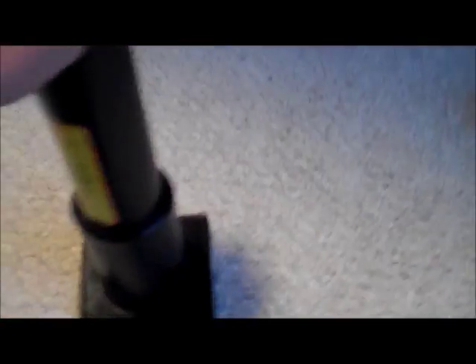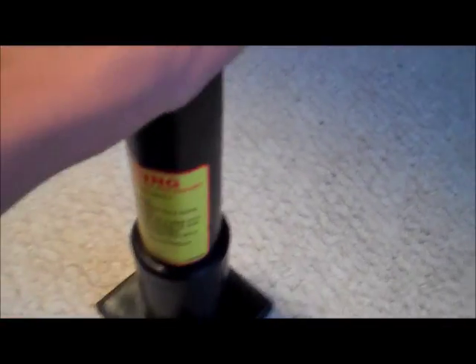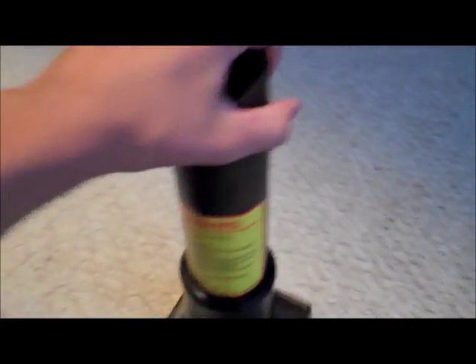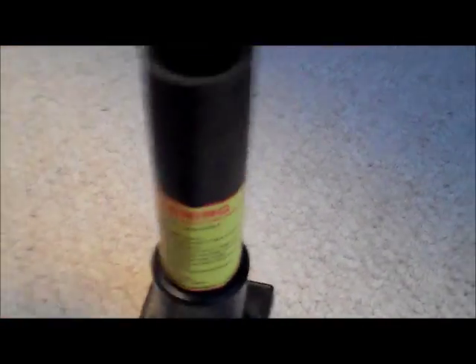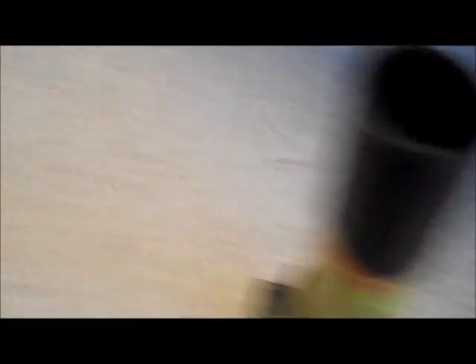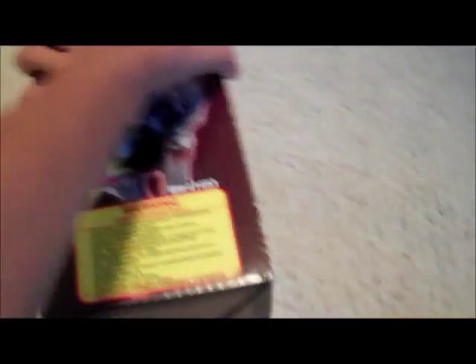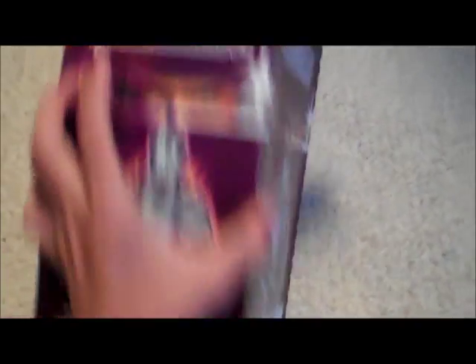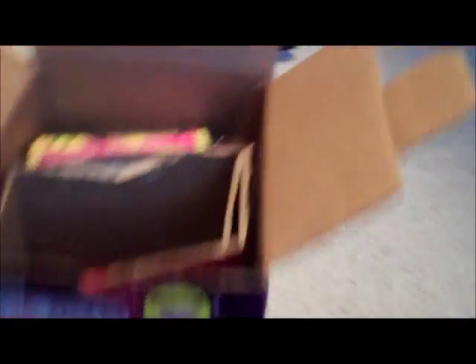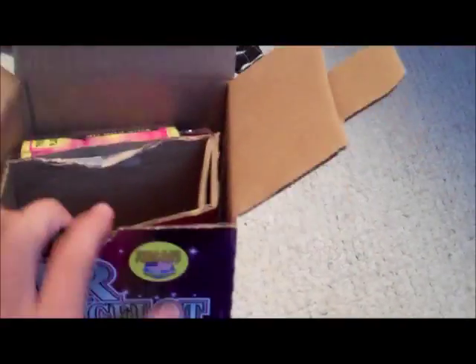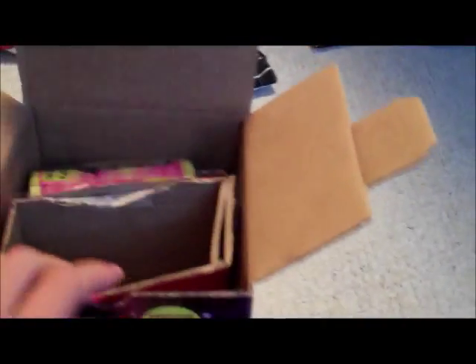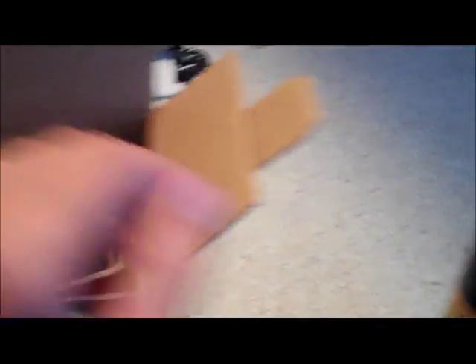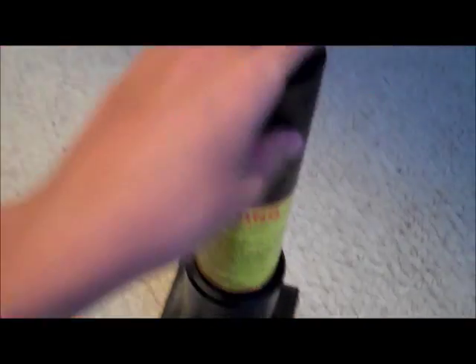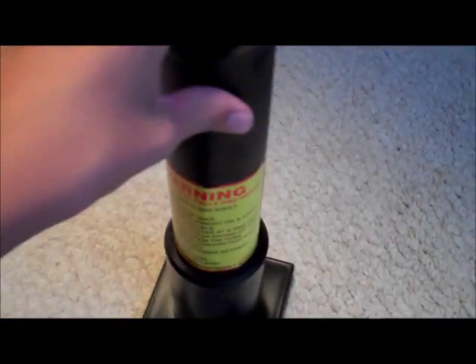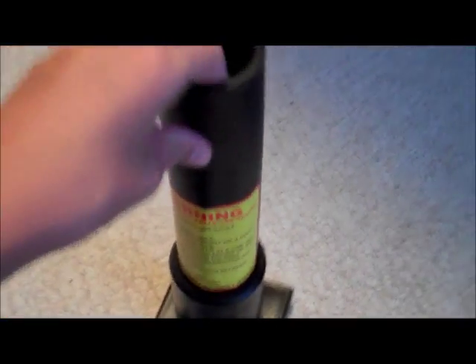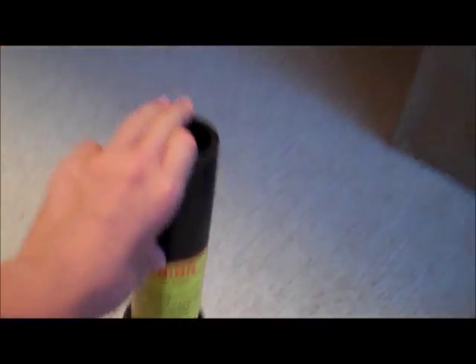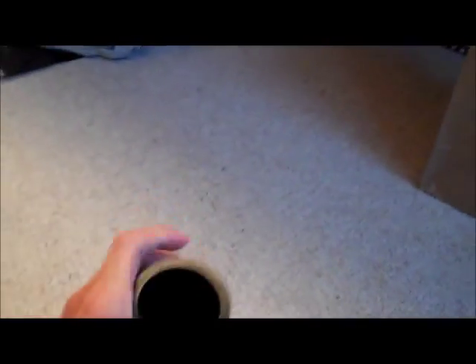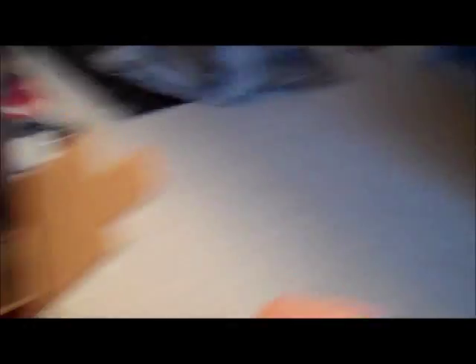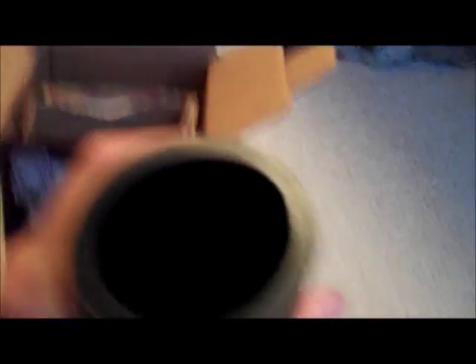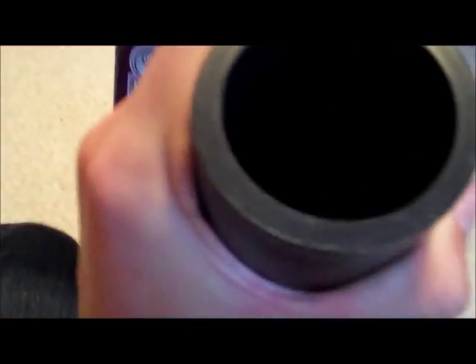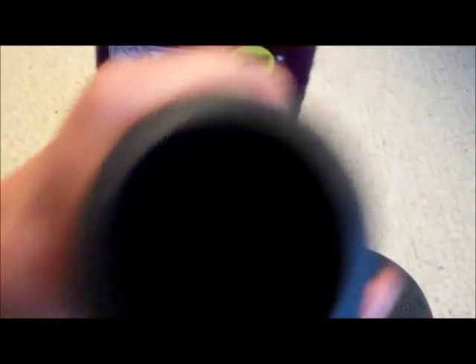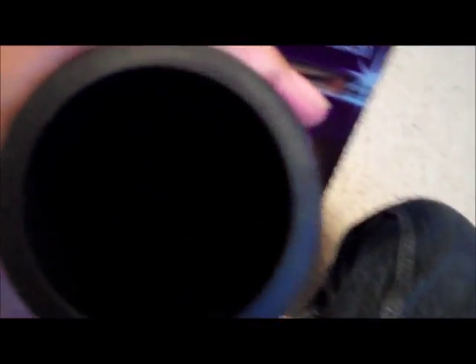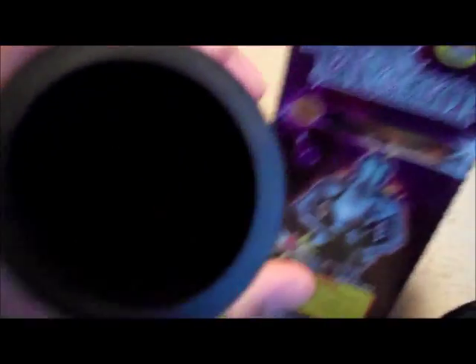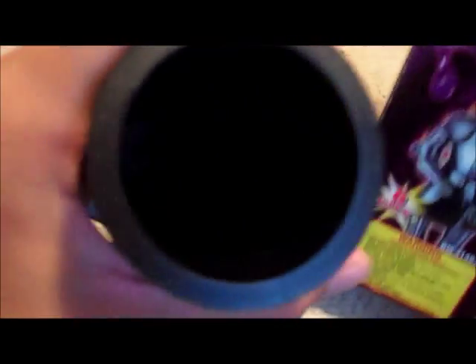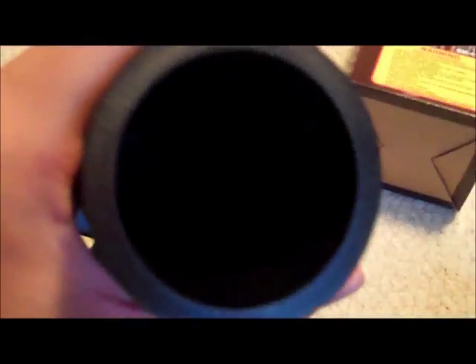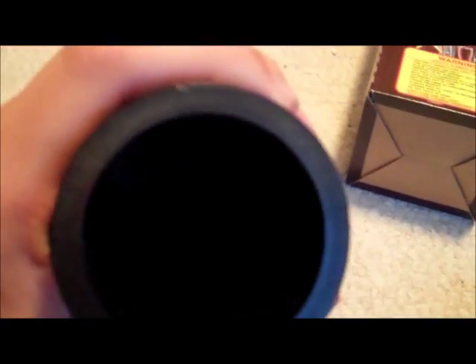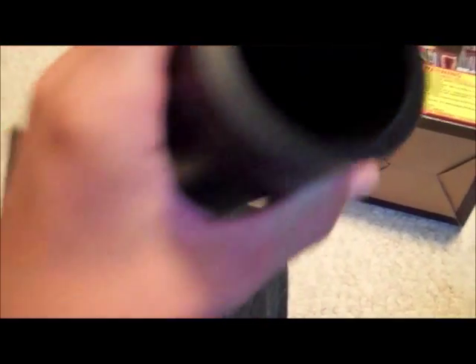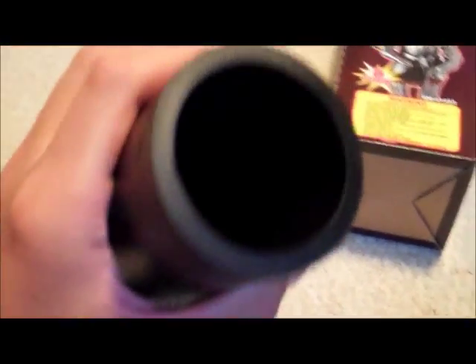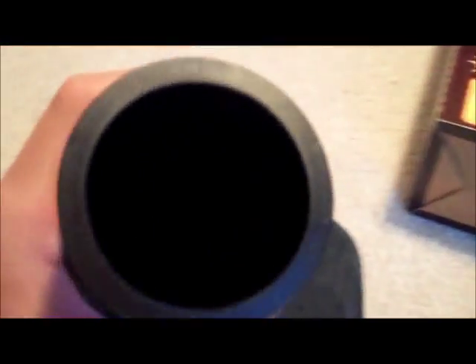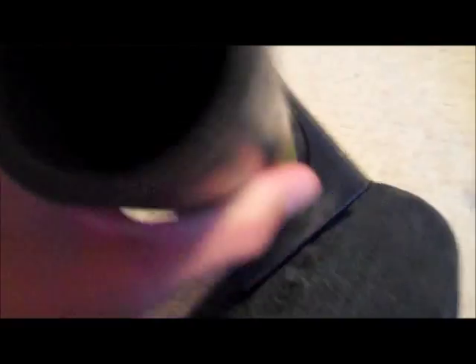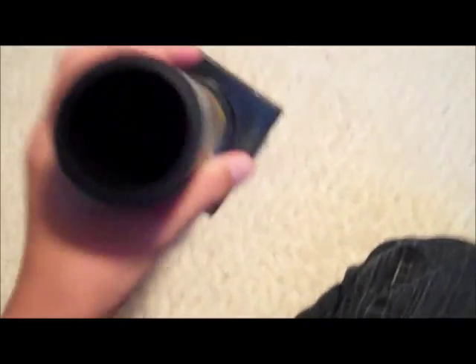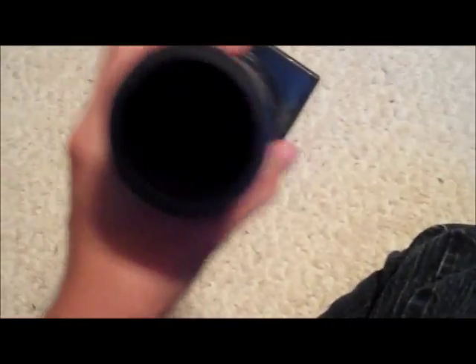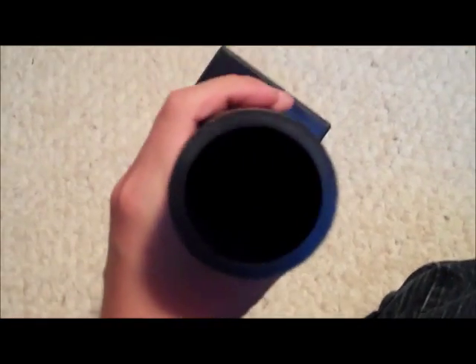If you haven't seen that, go check it out — I have more videos on my YouTube channel. Here's the HDPE tube that comes with it.